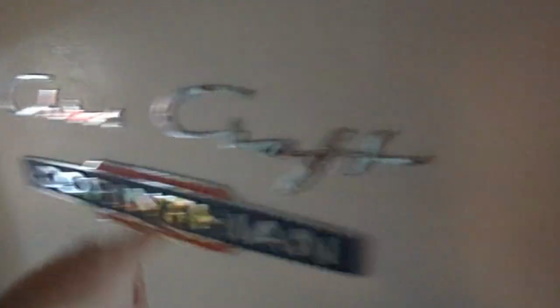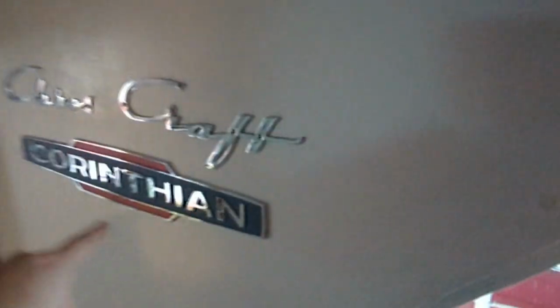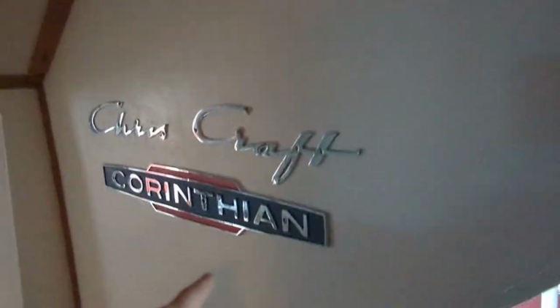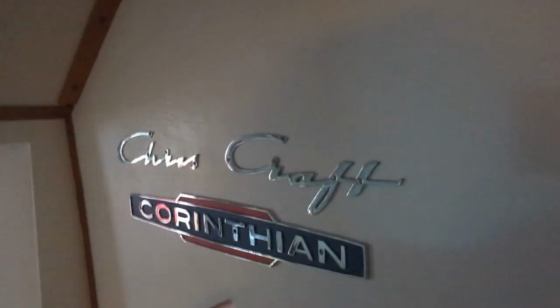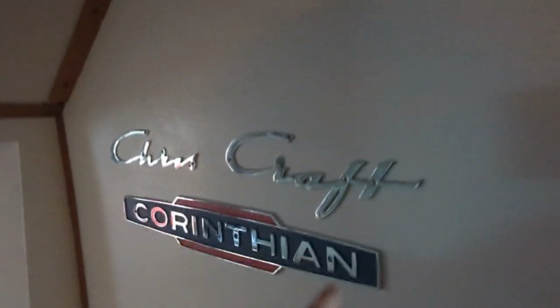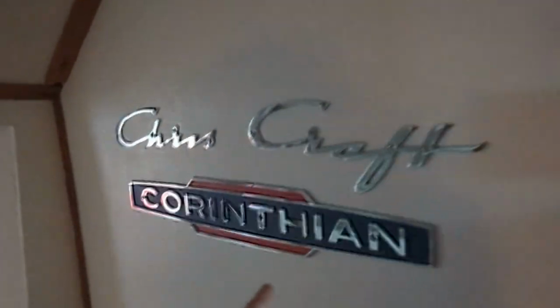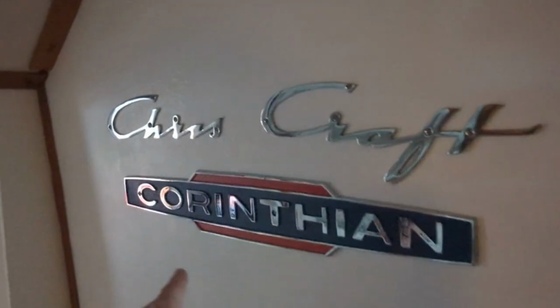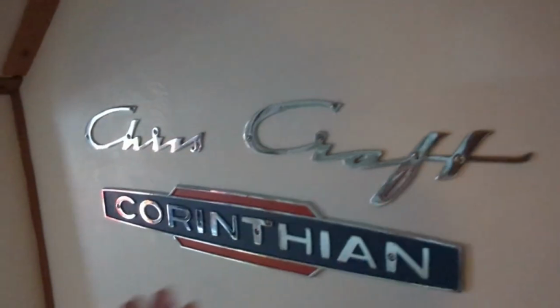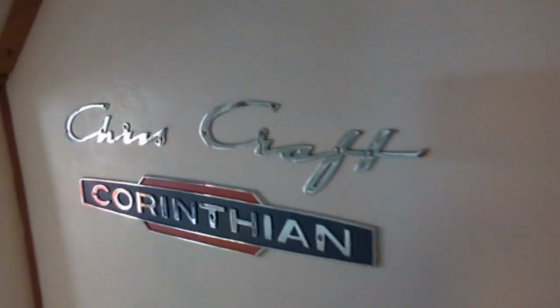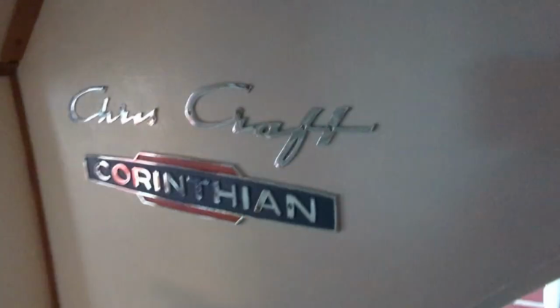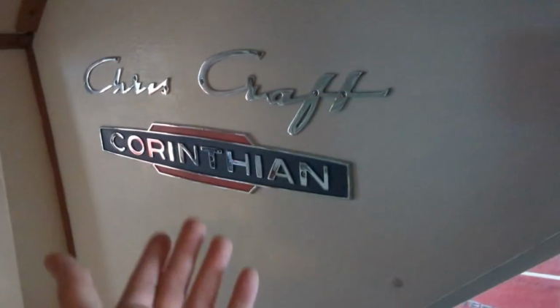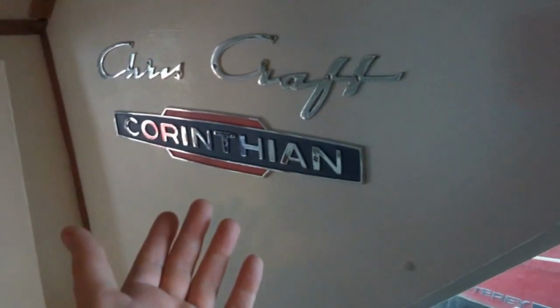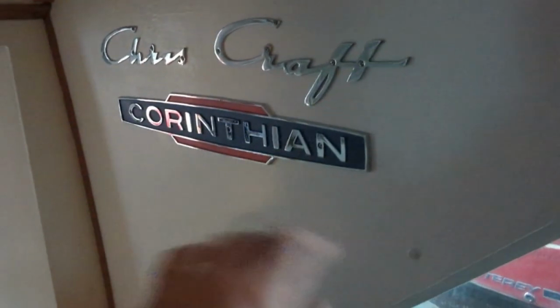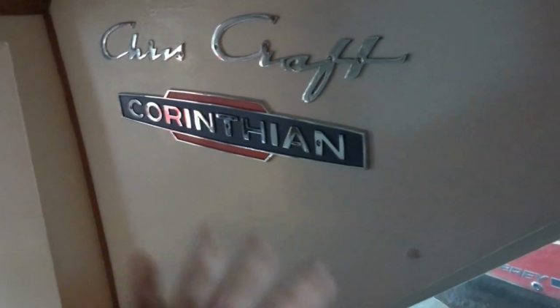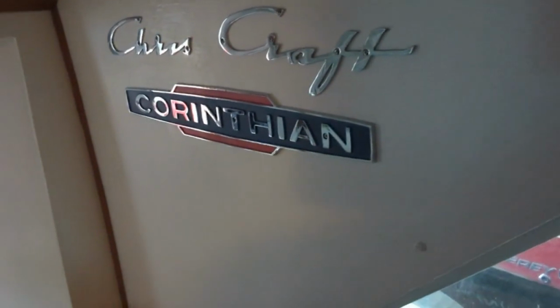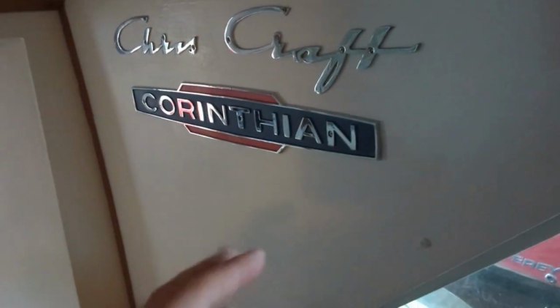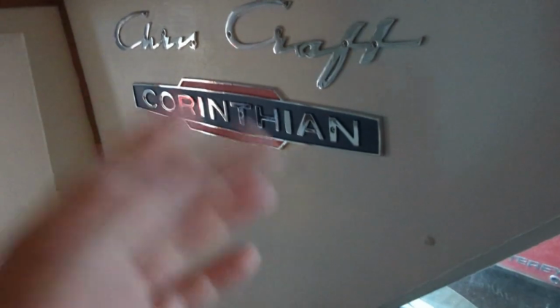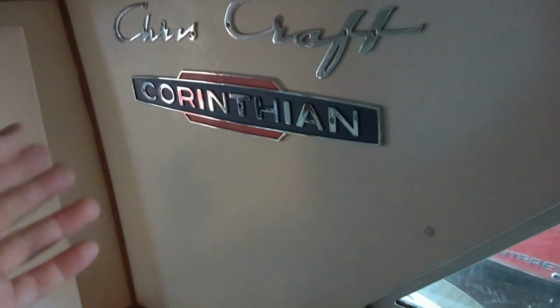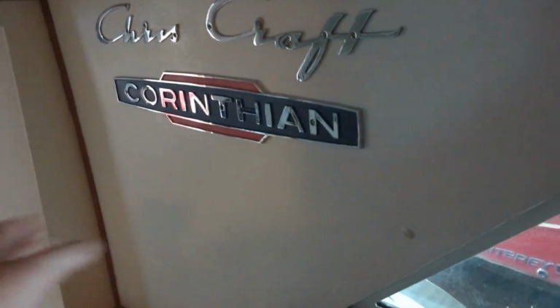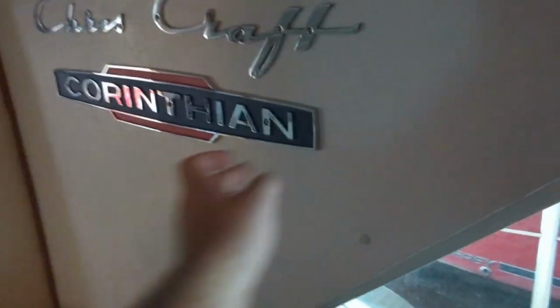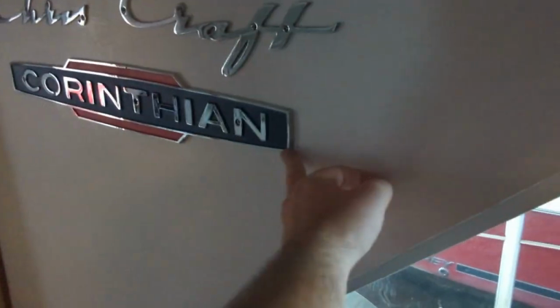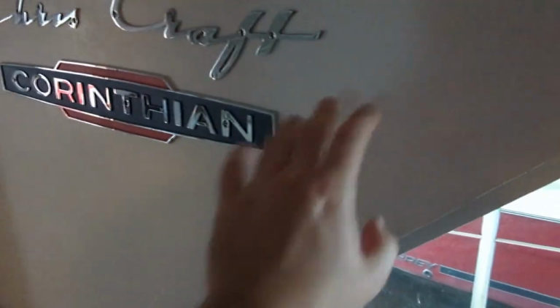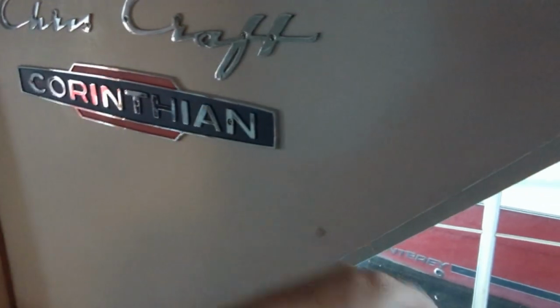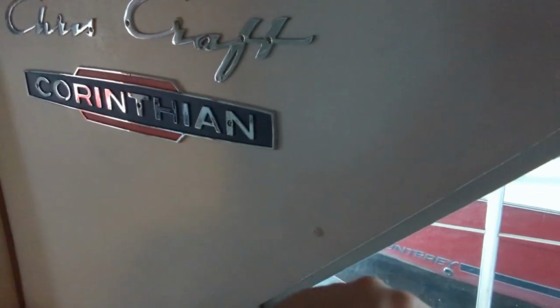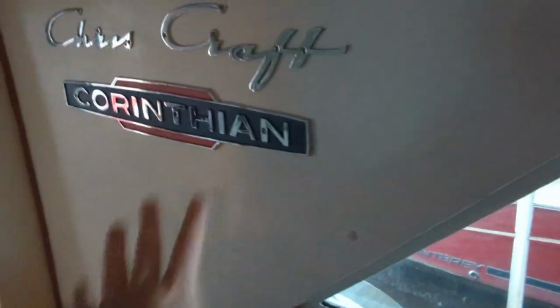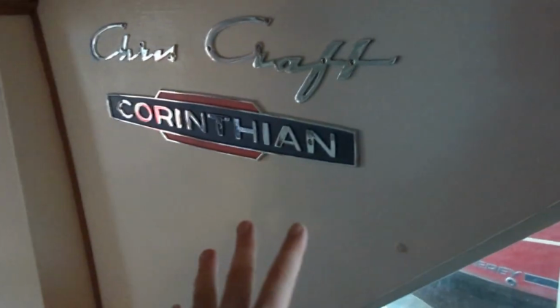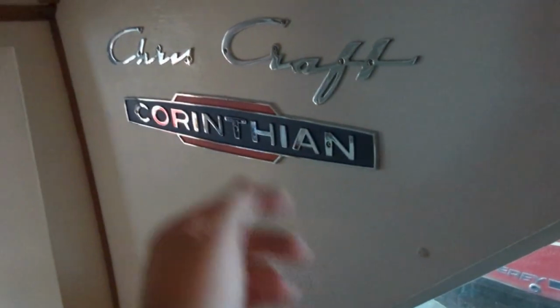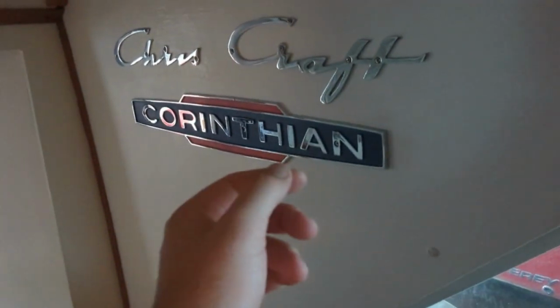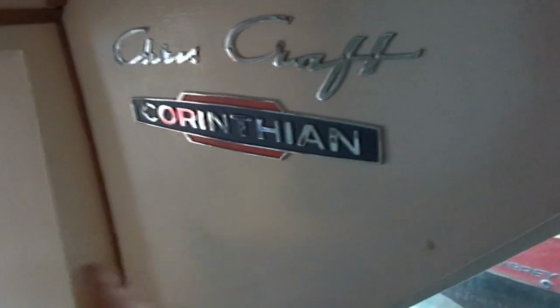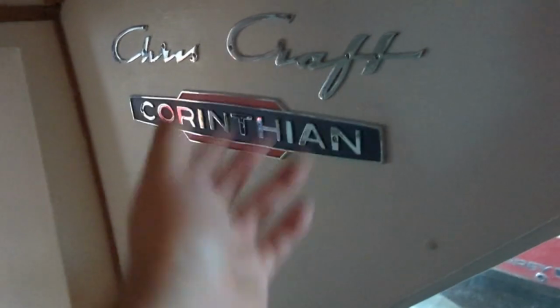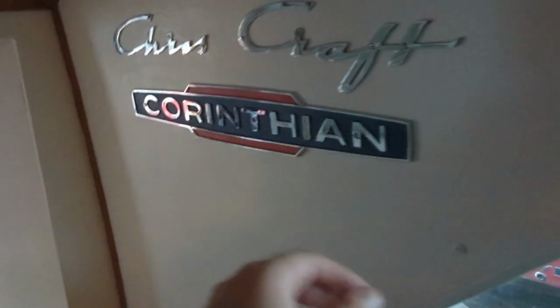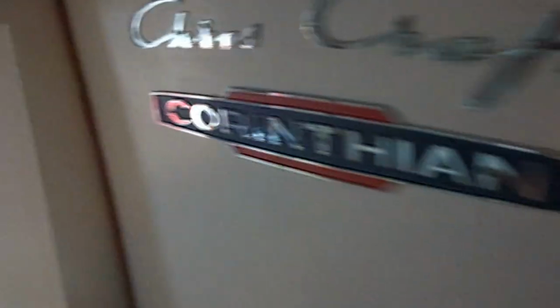This is new — I got this Corinthian badge. This is for older Chris Craft Corinthians from the '50s and '60s, but I got it brand new, never been used. It's been sitting in a box for 50 years, so I put it there.